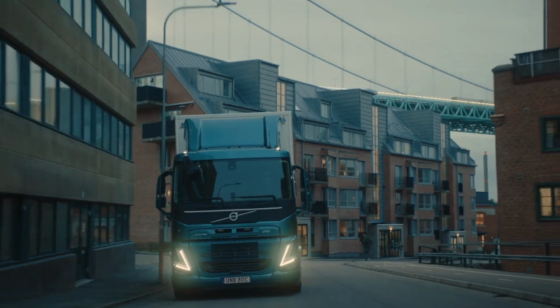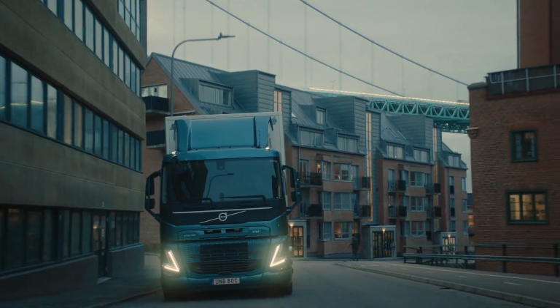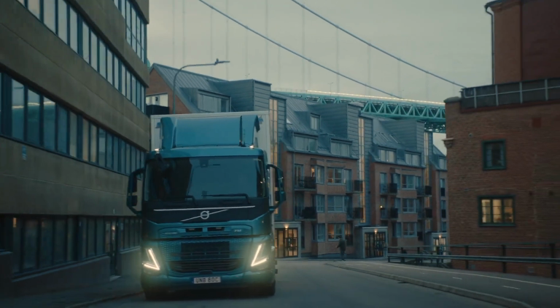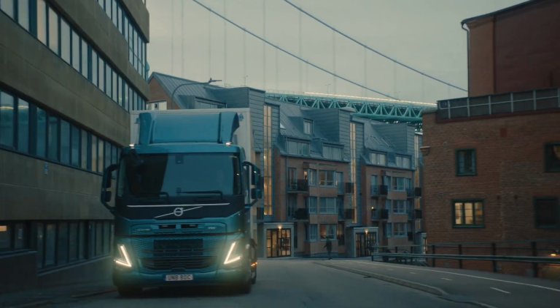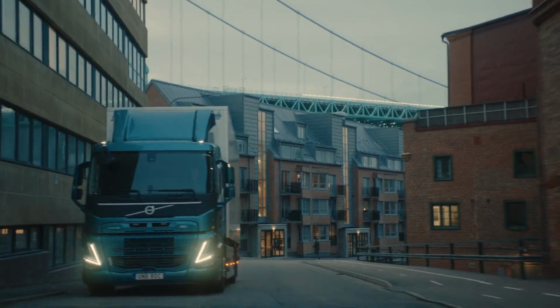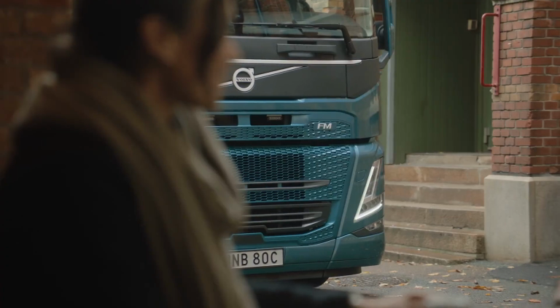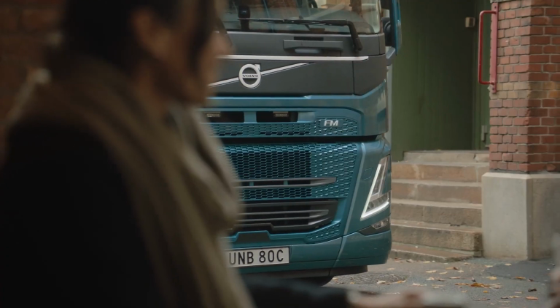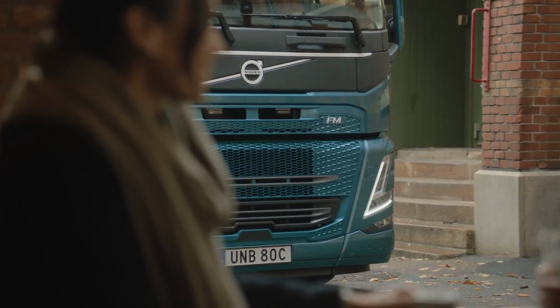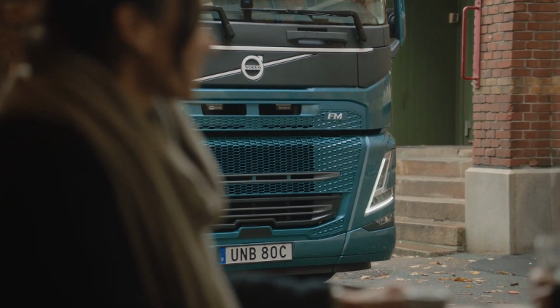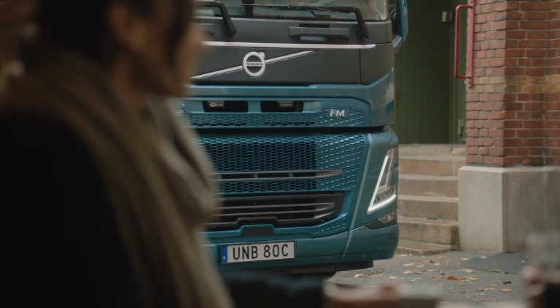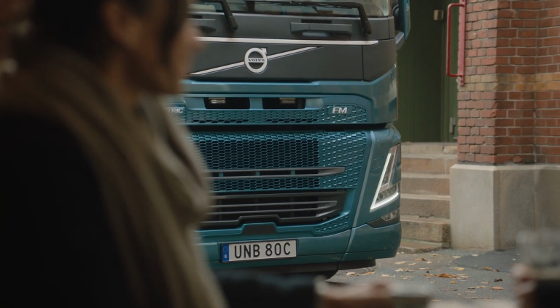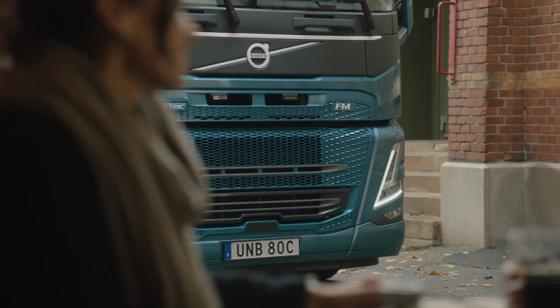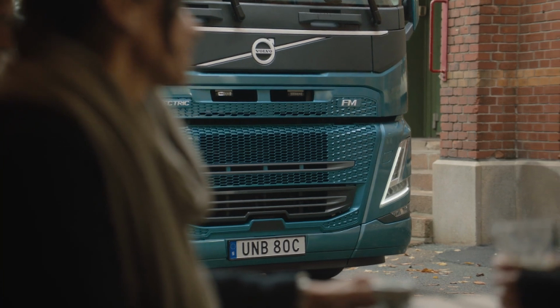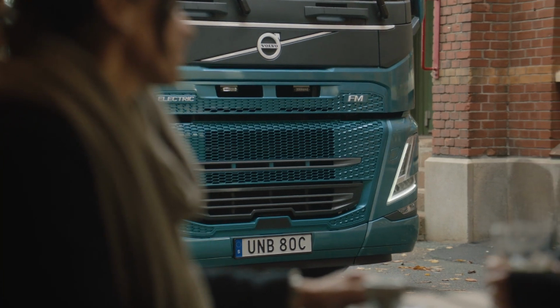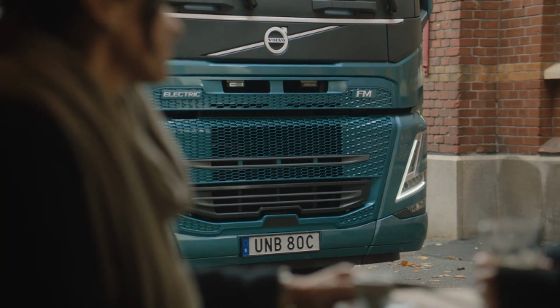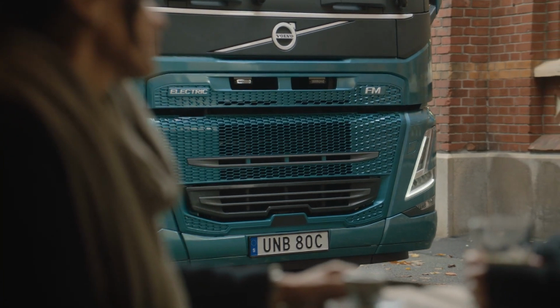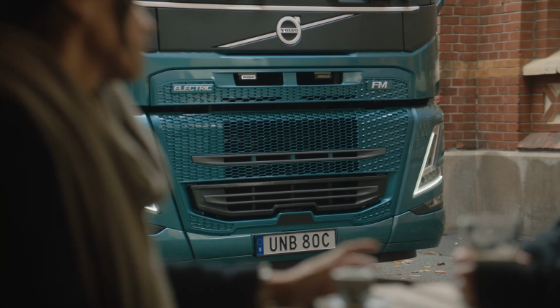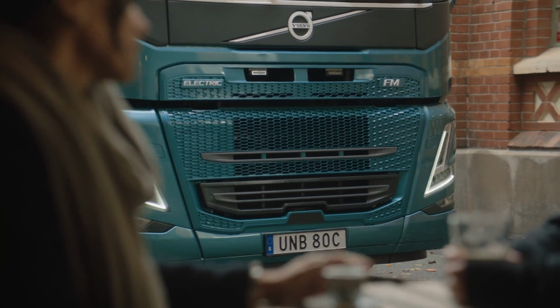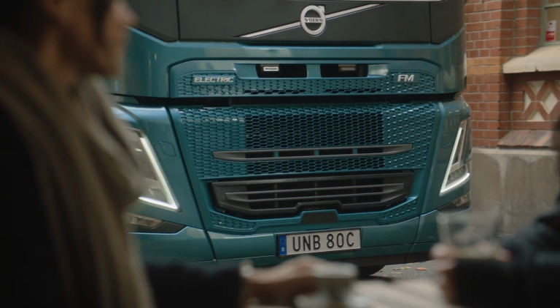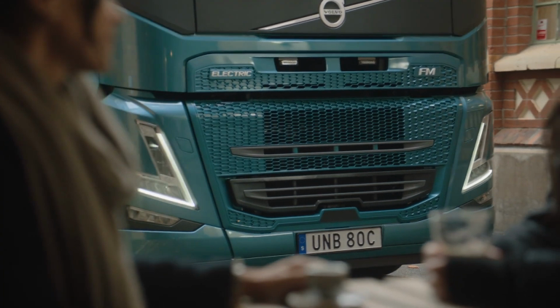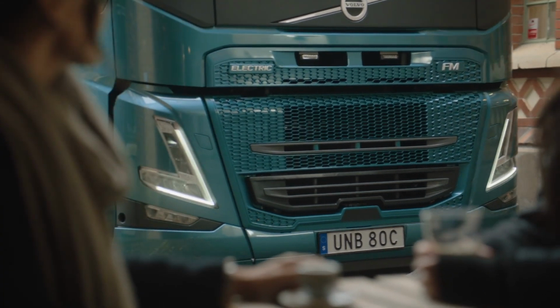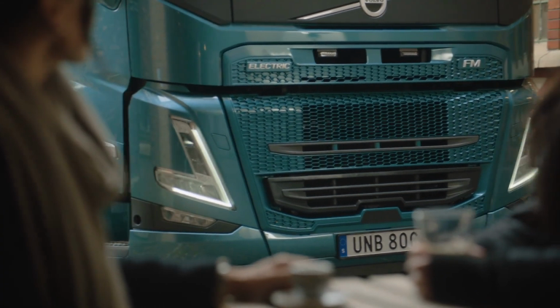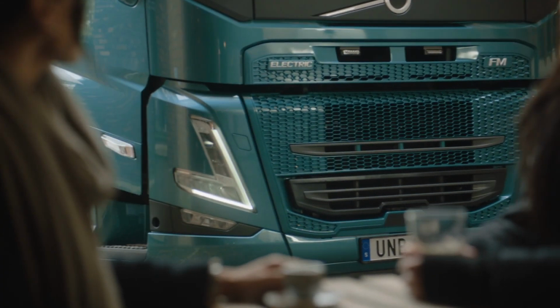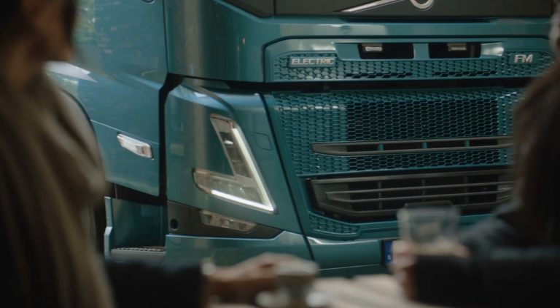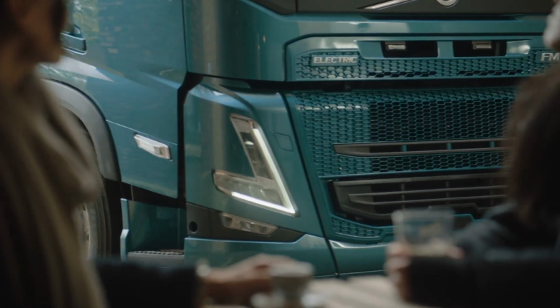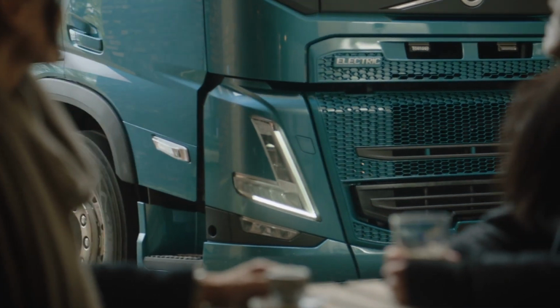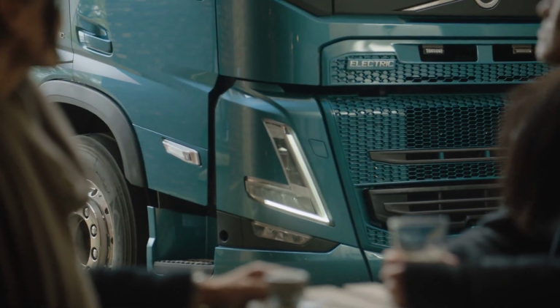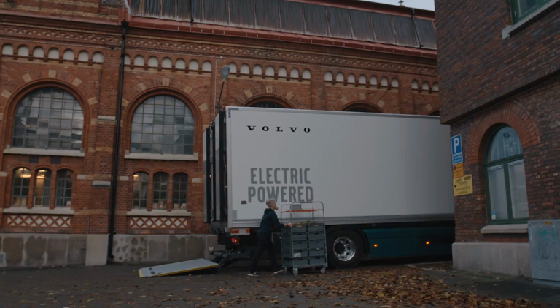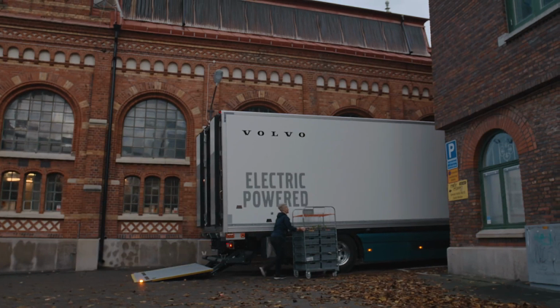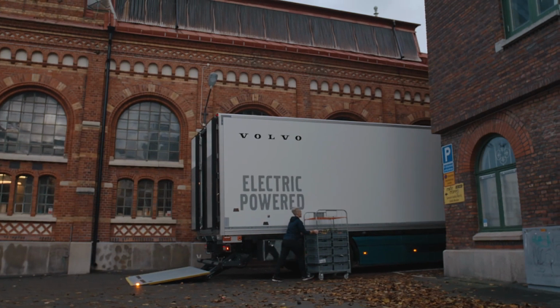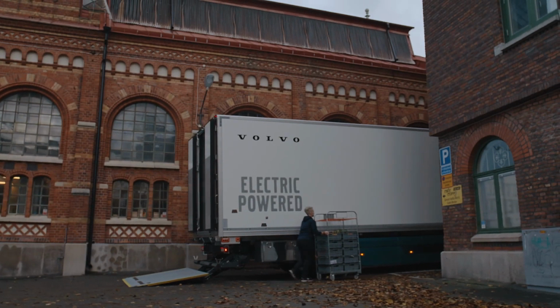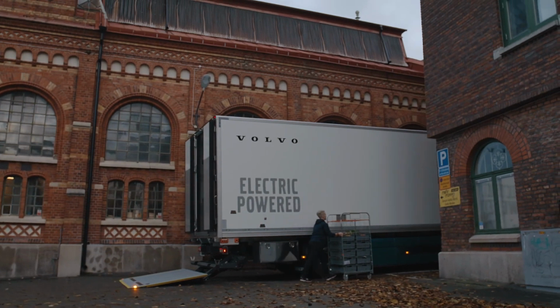For deliveries in urban environments, the low noise level — only 63 to 65 dBA when standing two meters from the truck — is an advantage for people nearby.